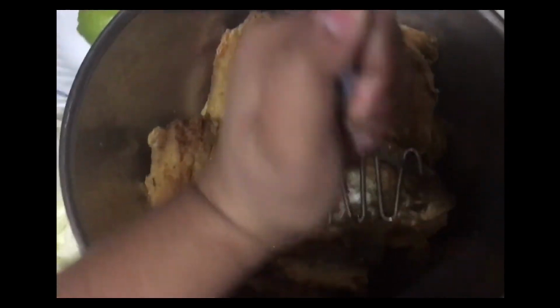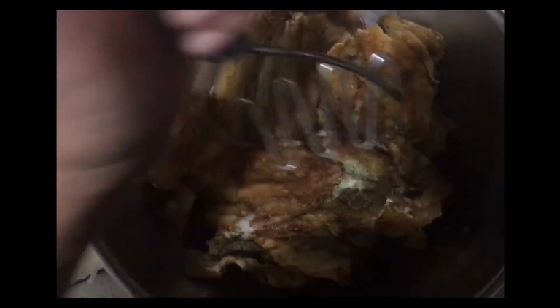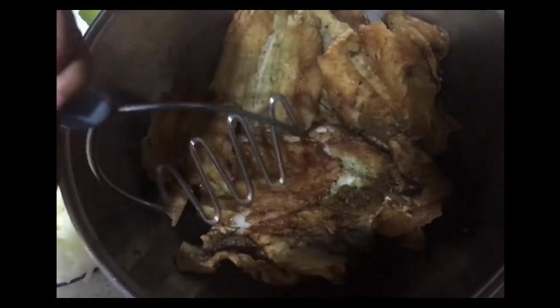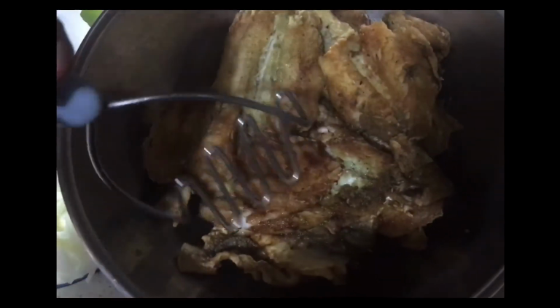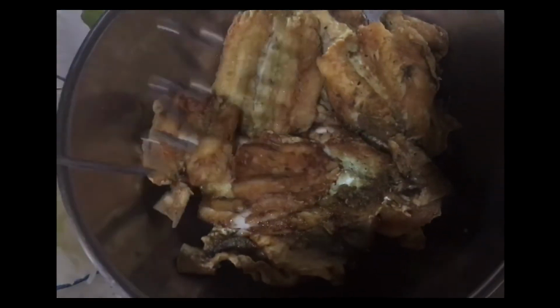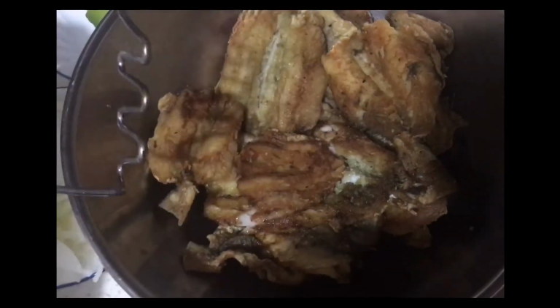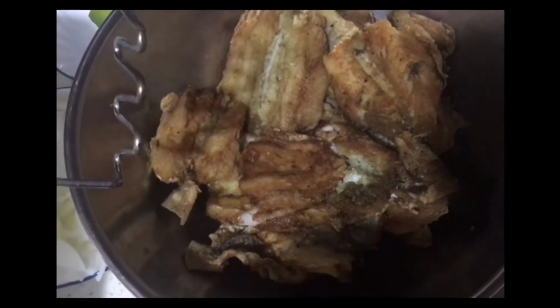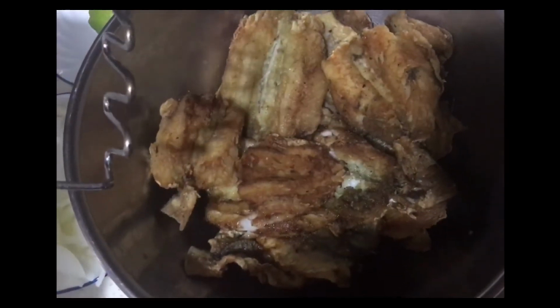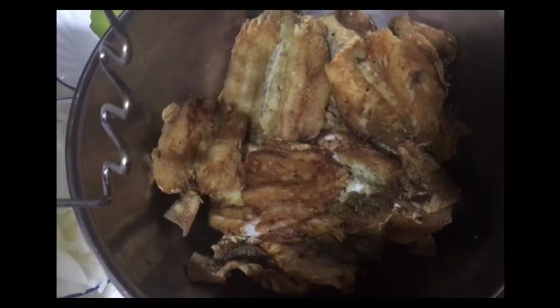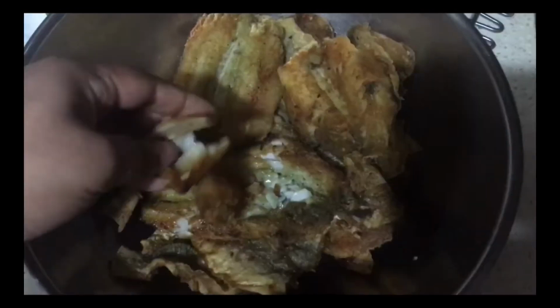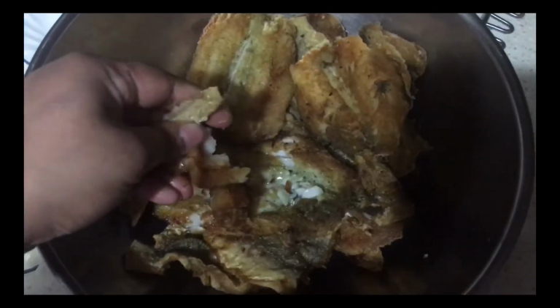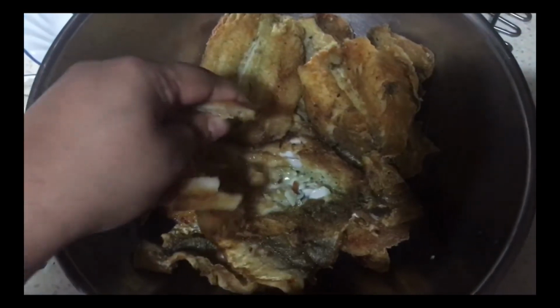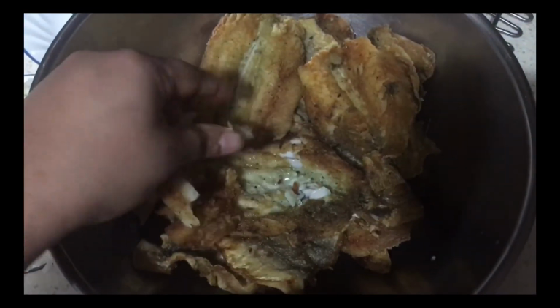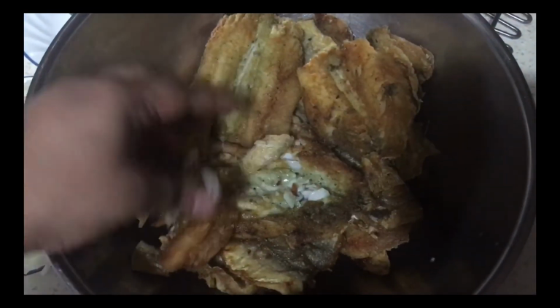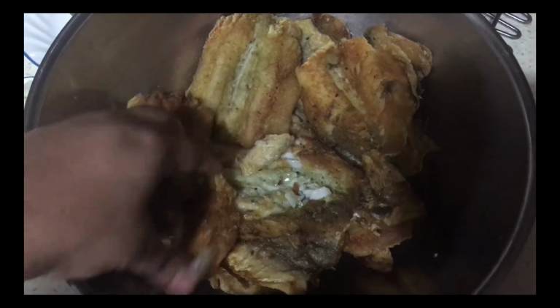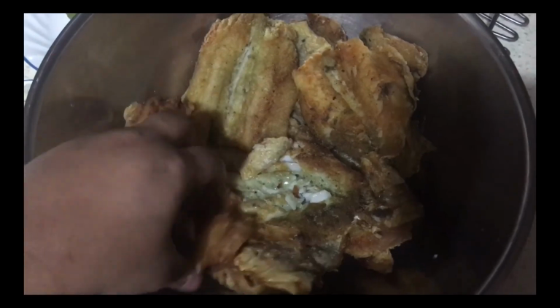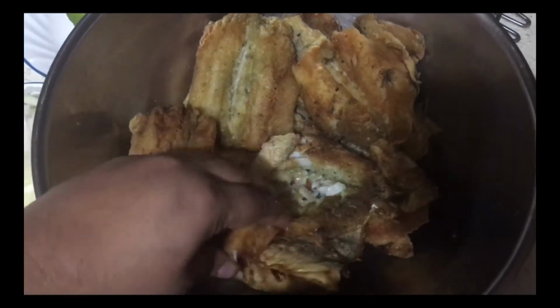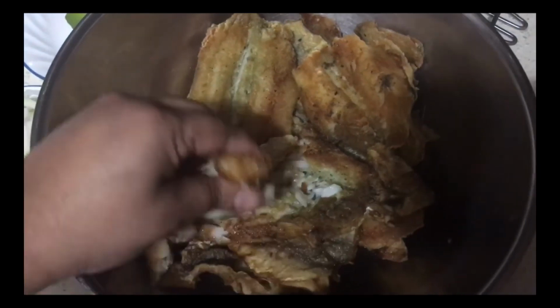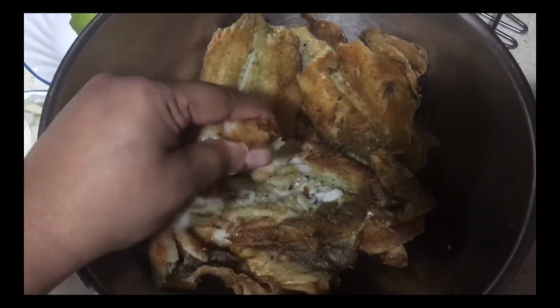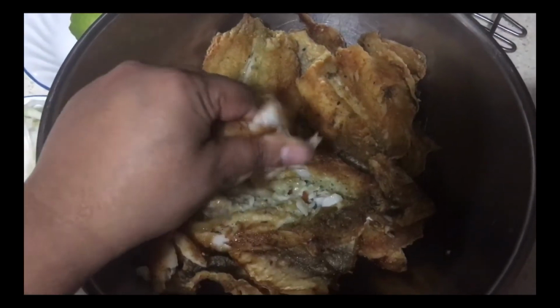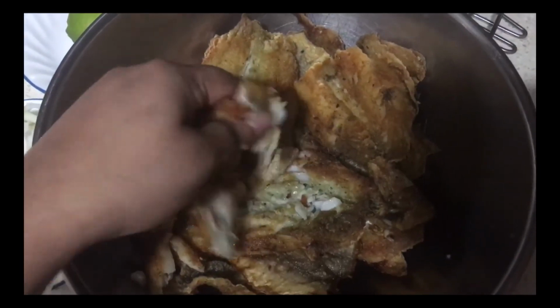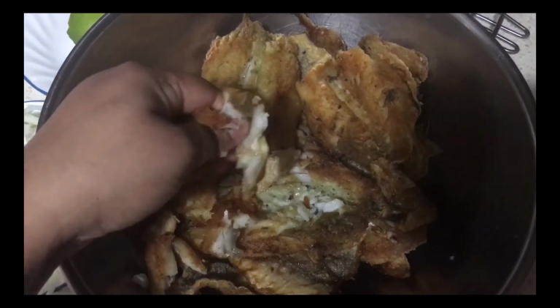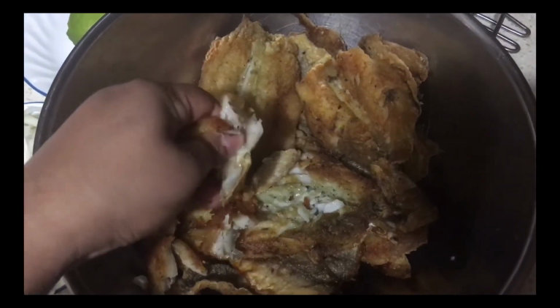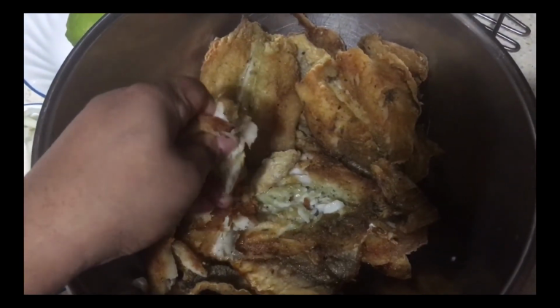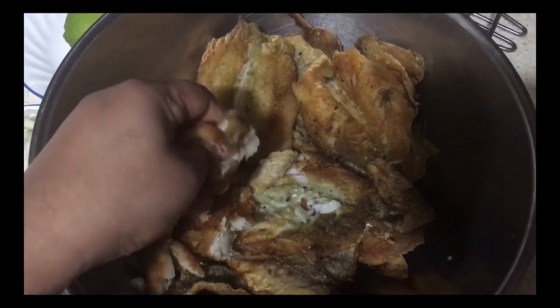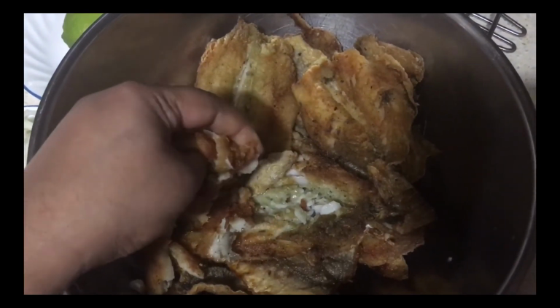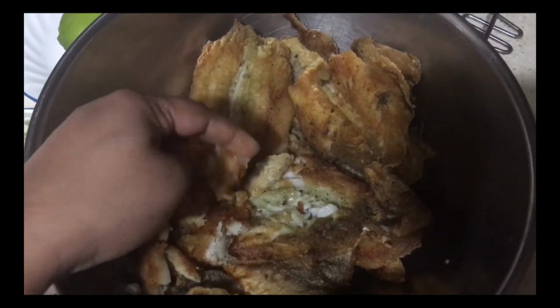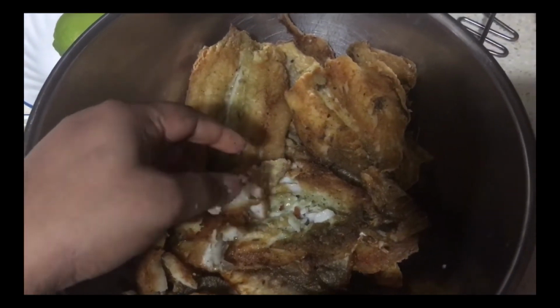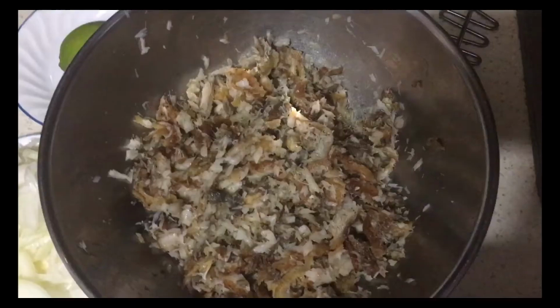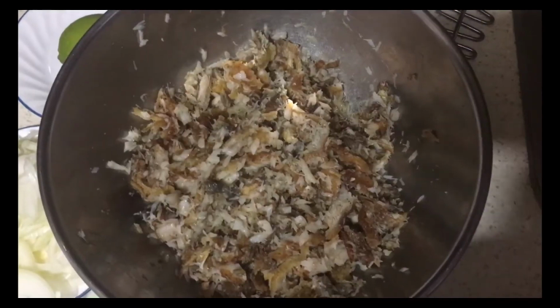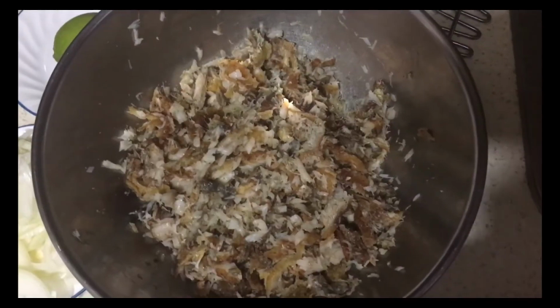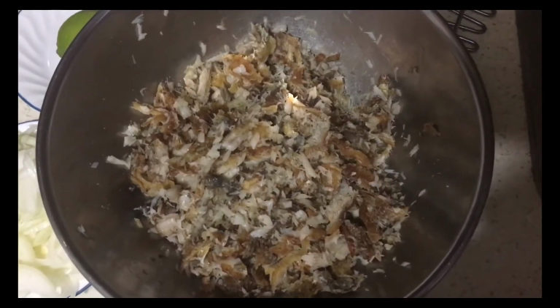I have a potato masher to break up the fish, but I like to use my hands. So I'm going to go in with my hand and break up my fried bangamiri fish until it looks crumbly, like so.